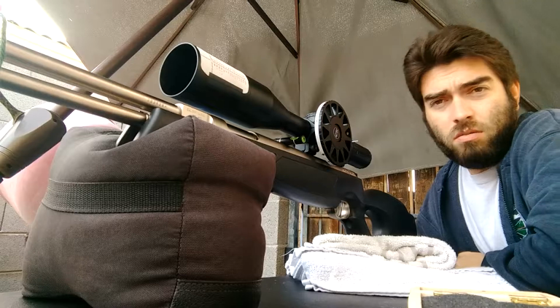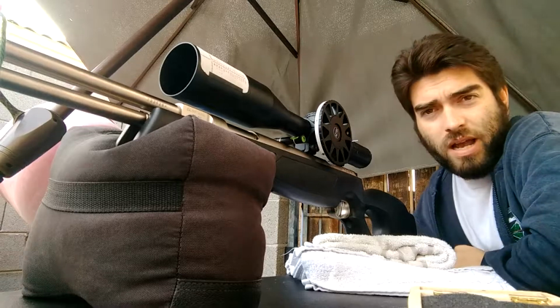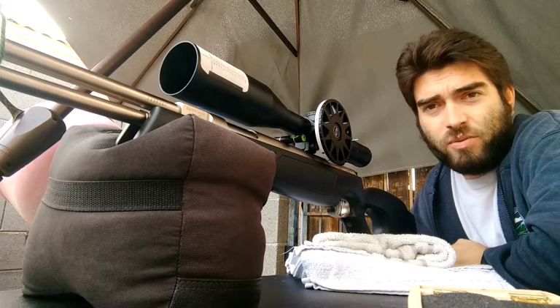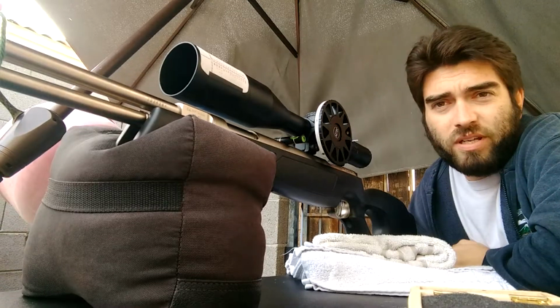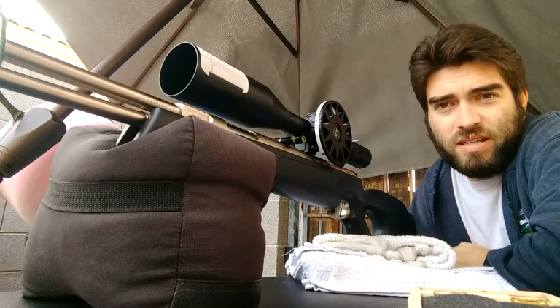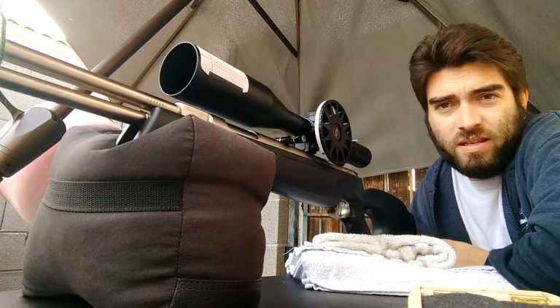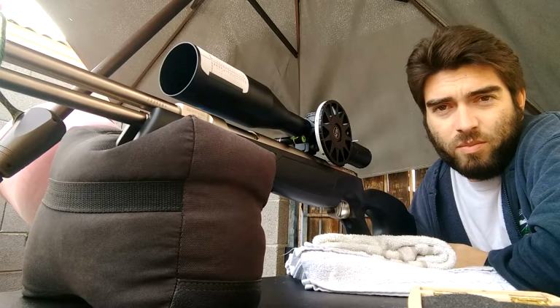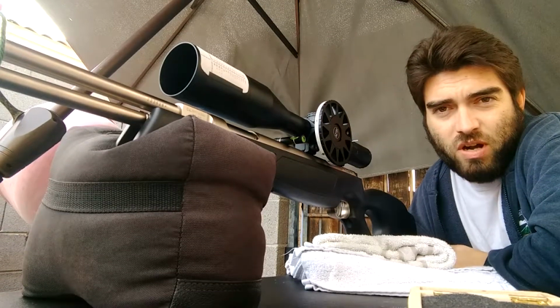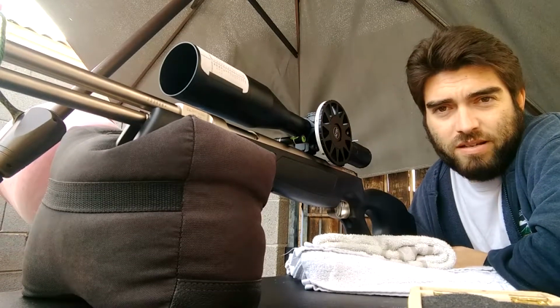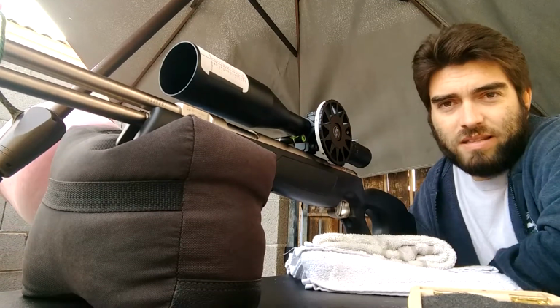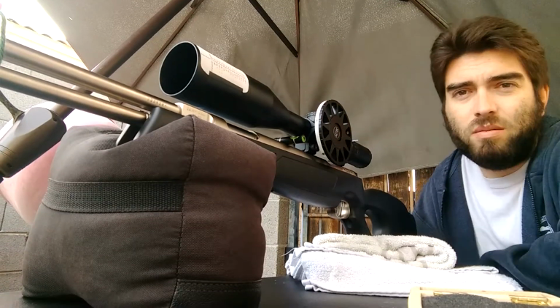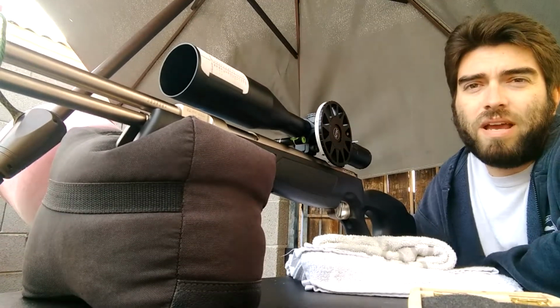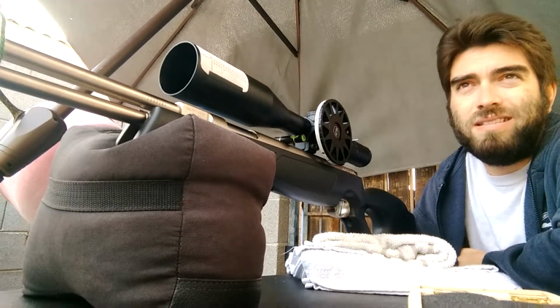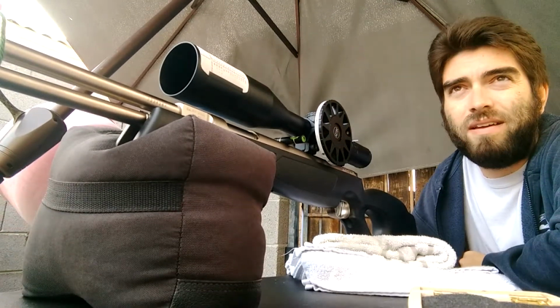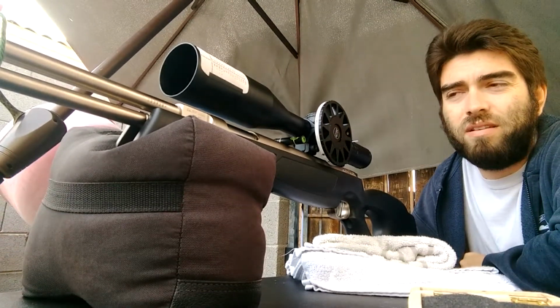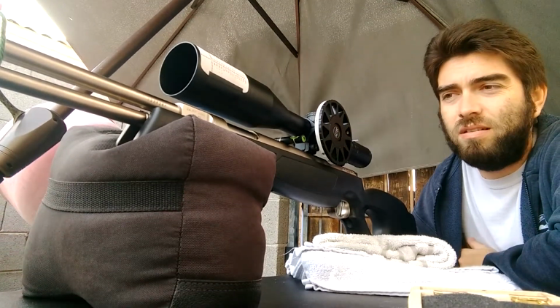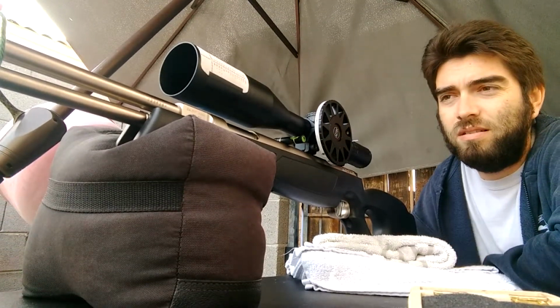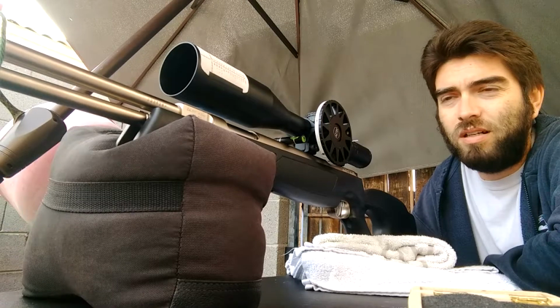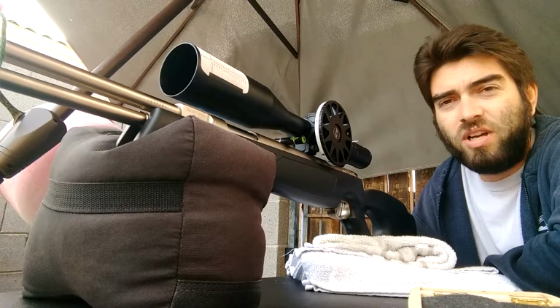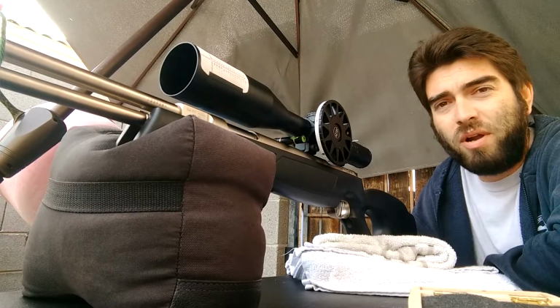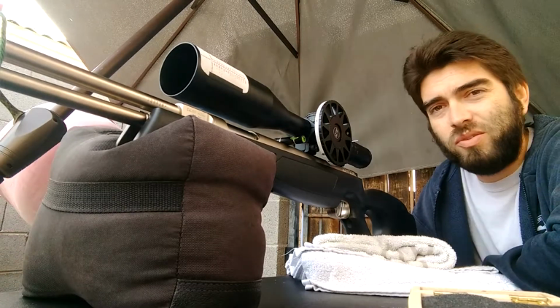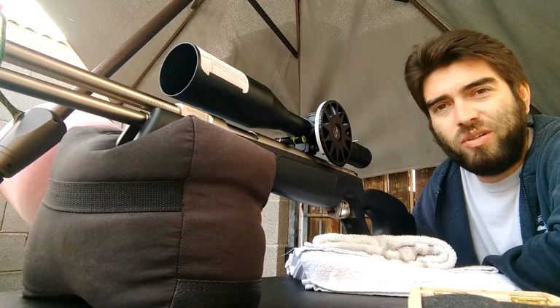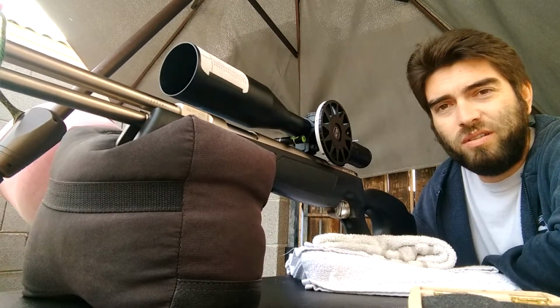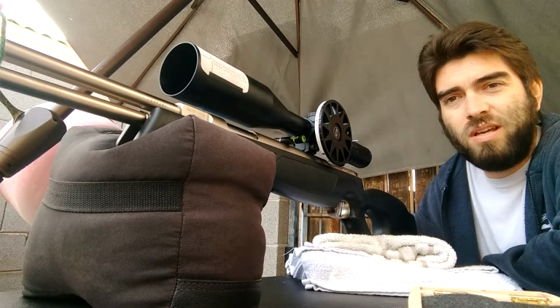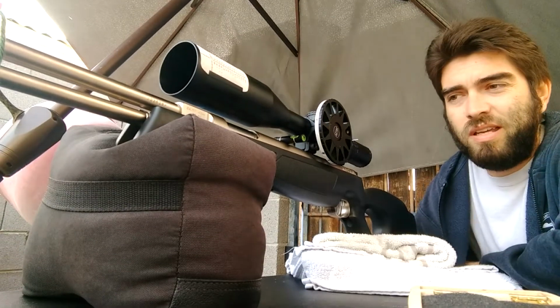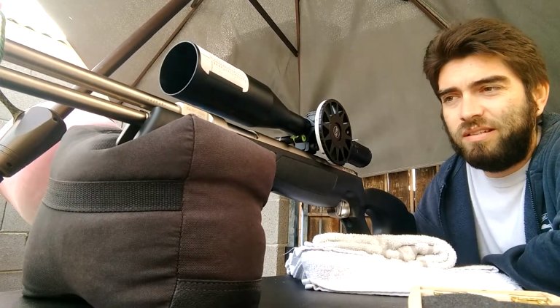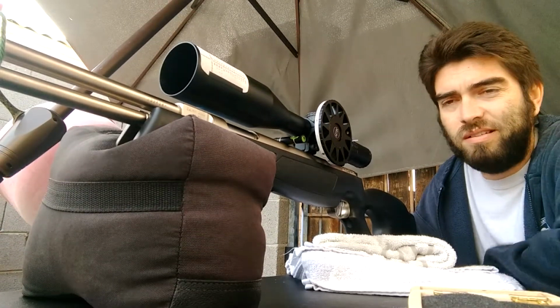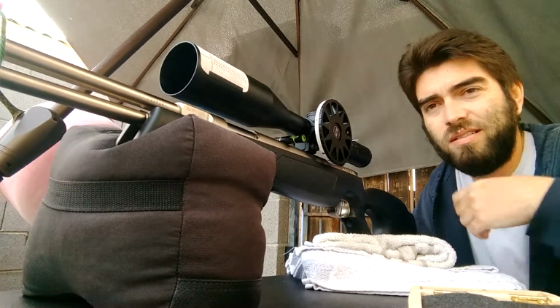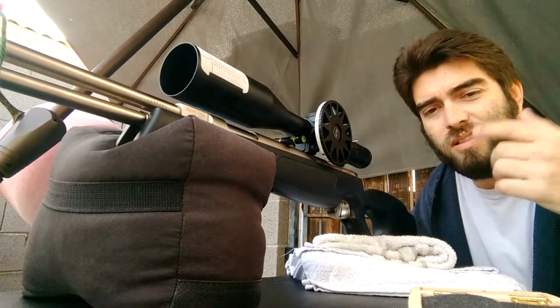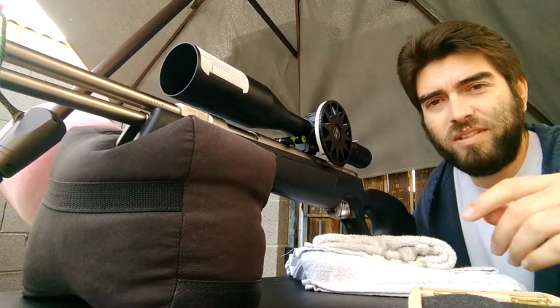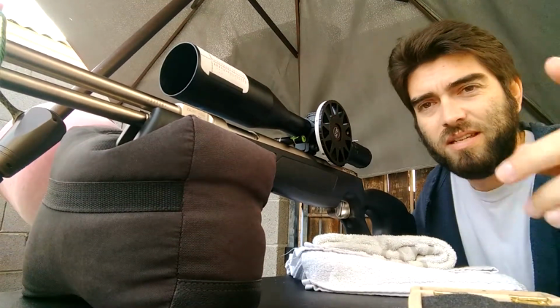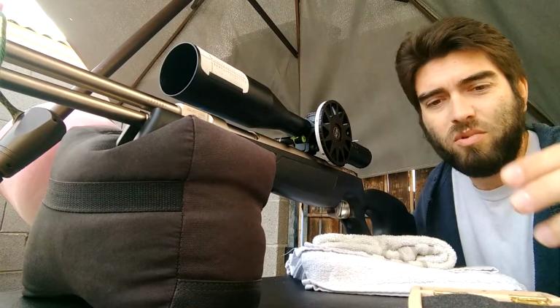Alright guys, here we go again today. I'm going to try a HW97 — let me try and probably just recoil and see if we can set some up.